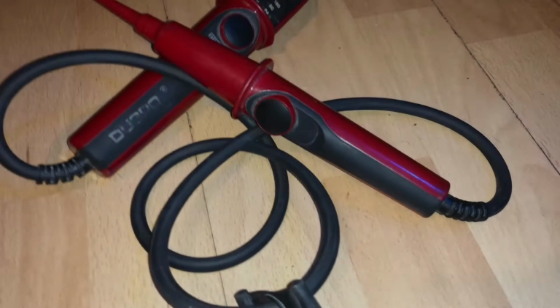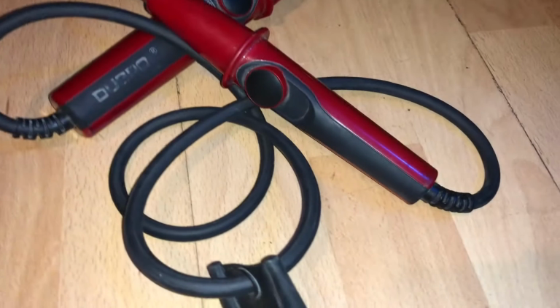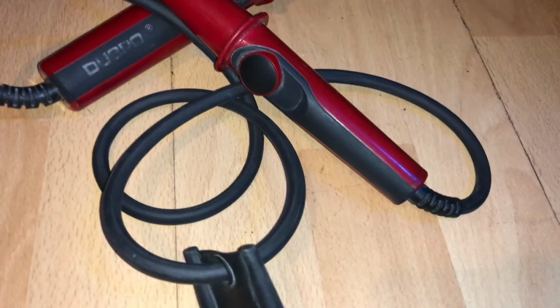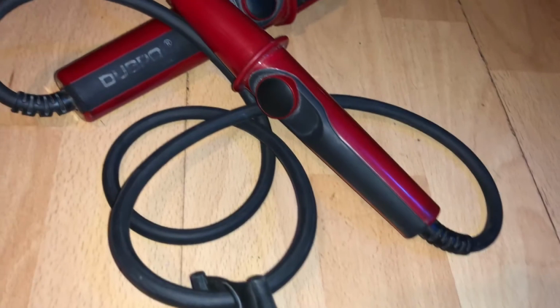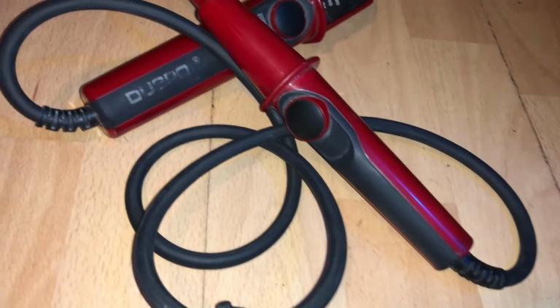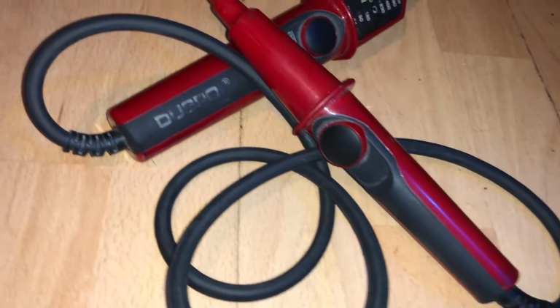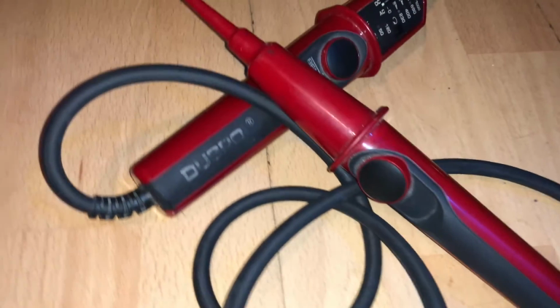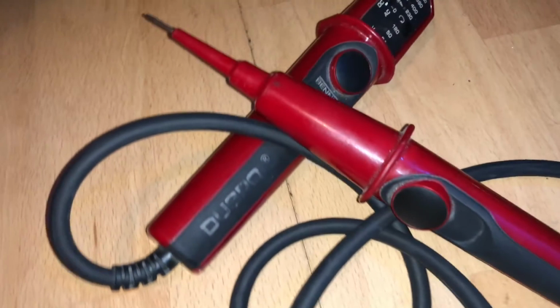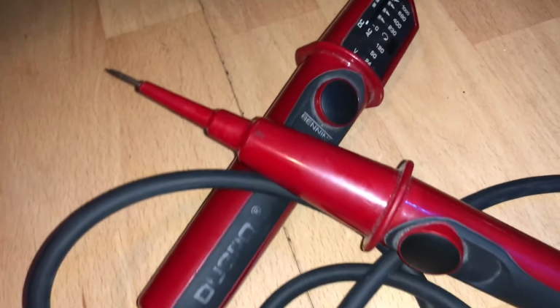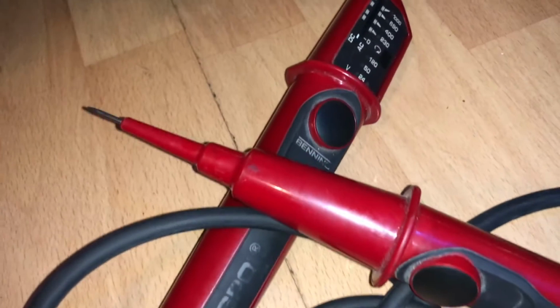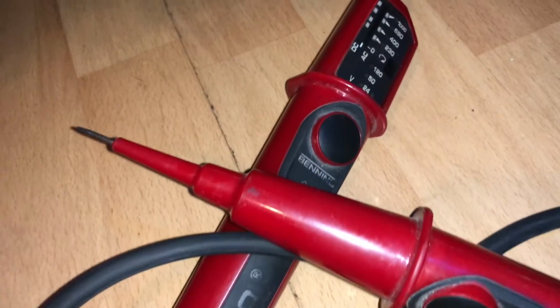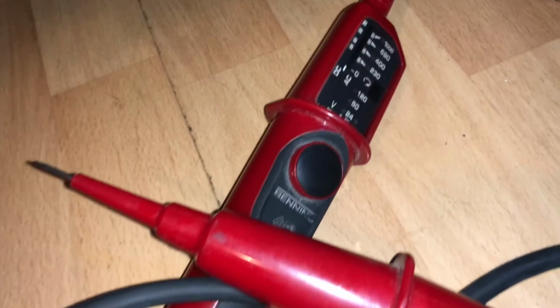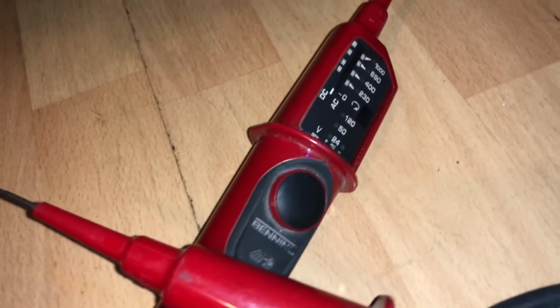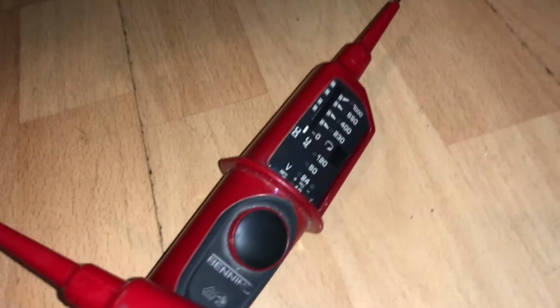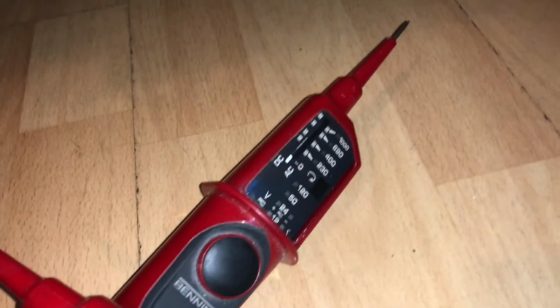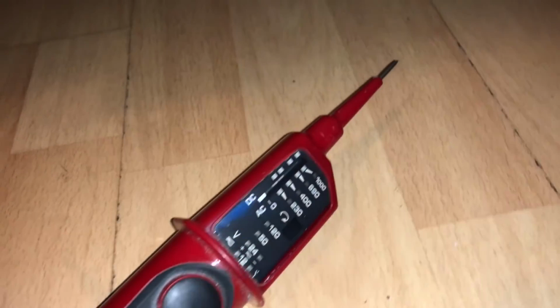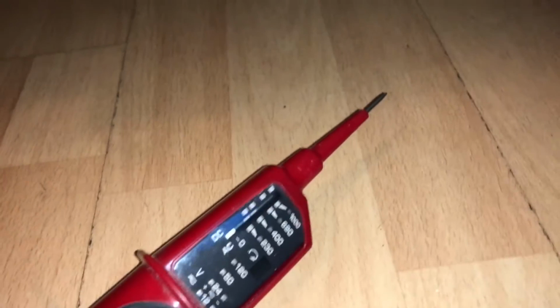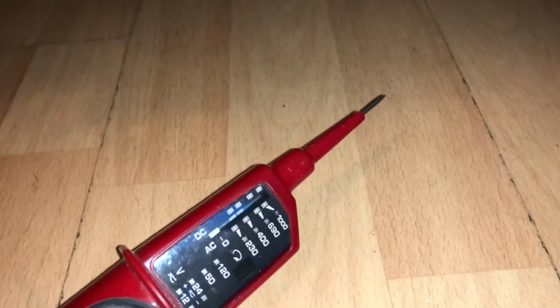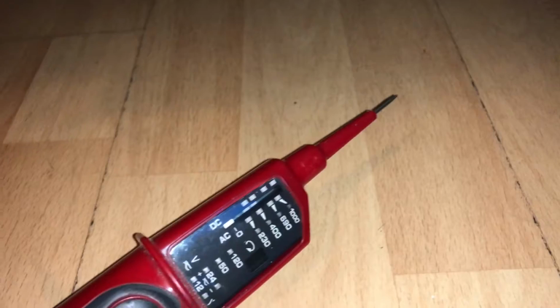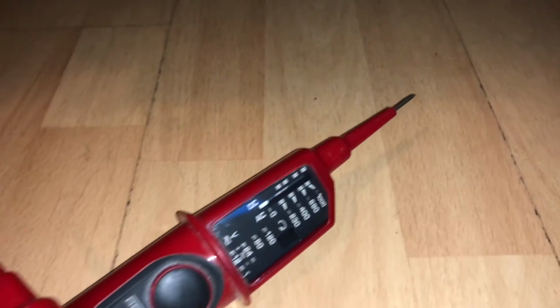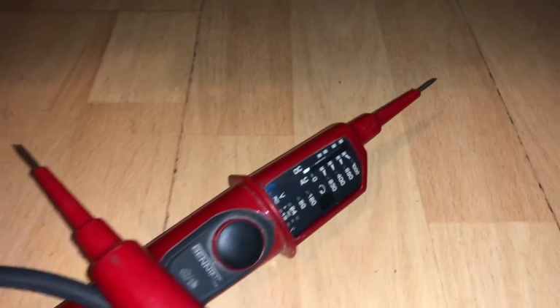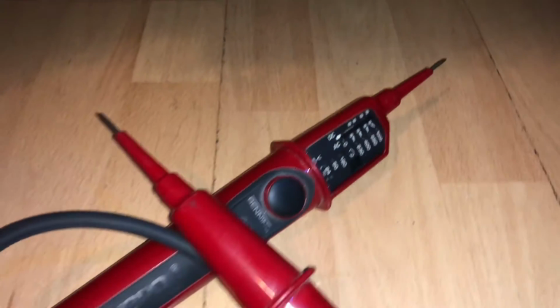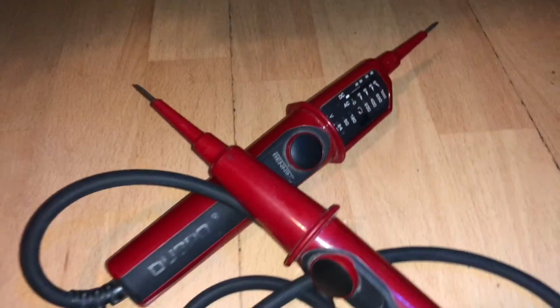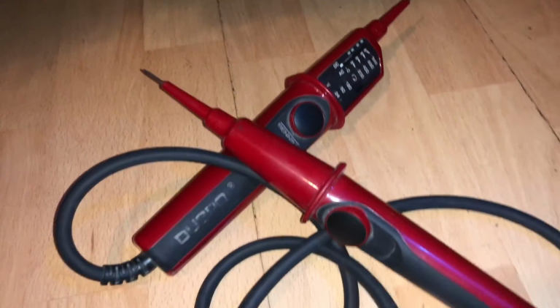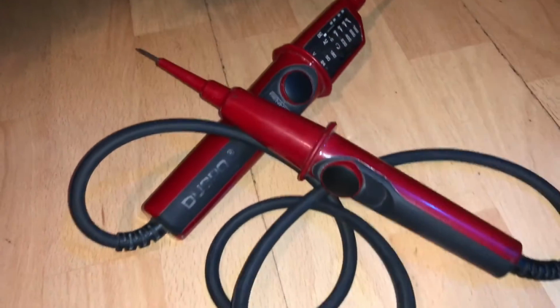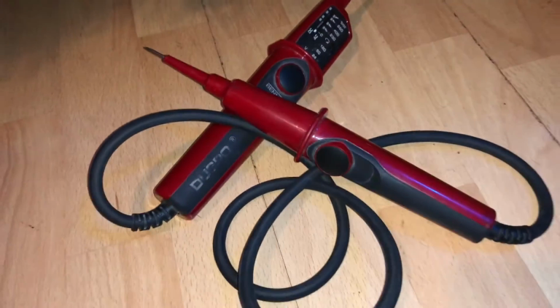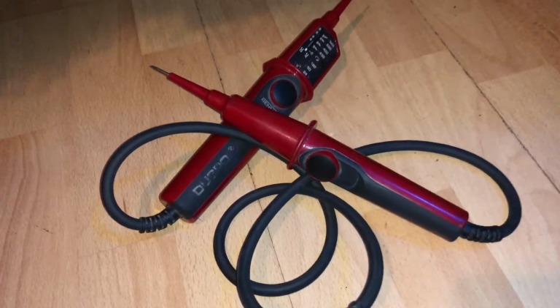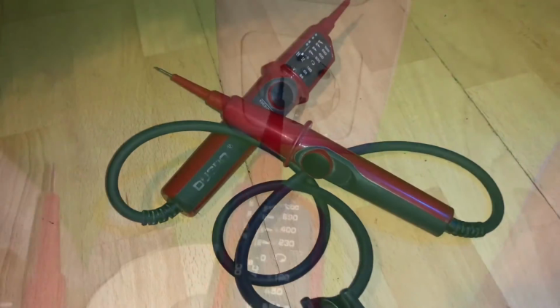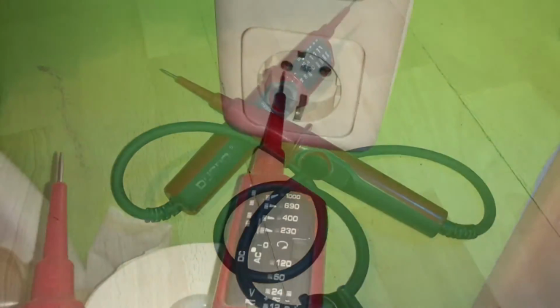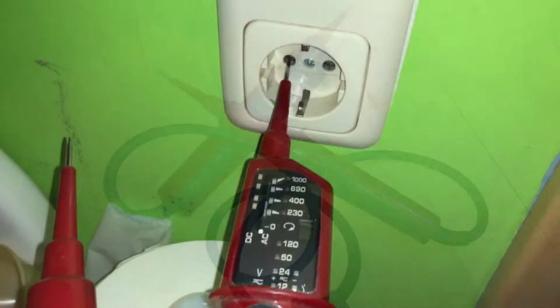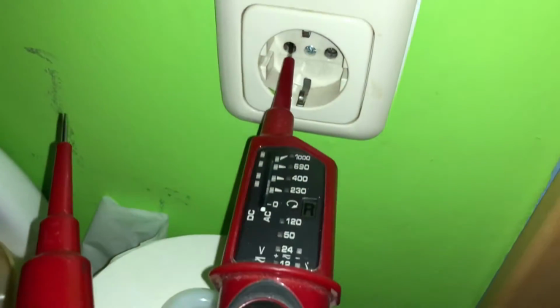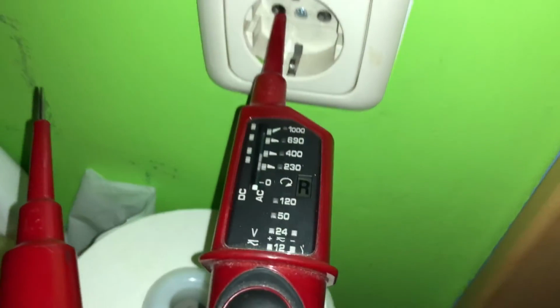Hello! Today I'm going to show you how to perform a FI safety switch test by using a DUSPOR.